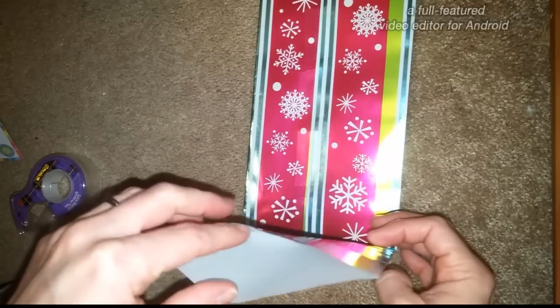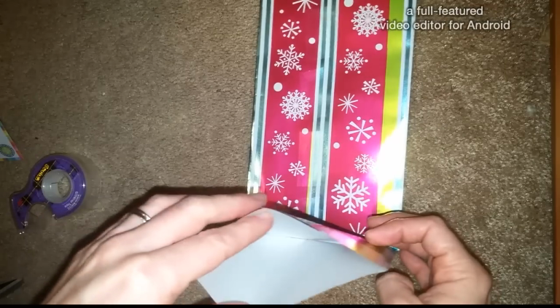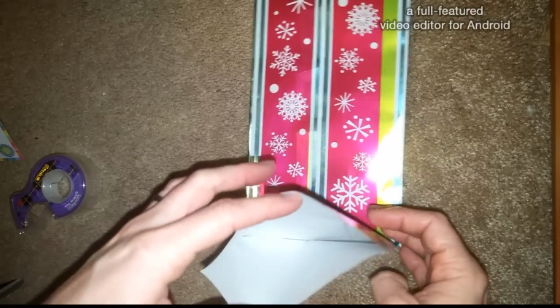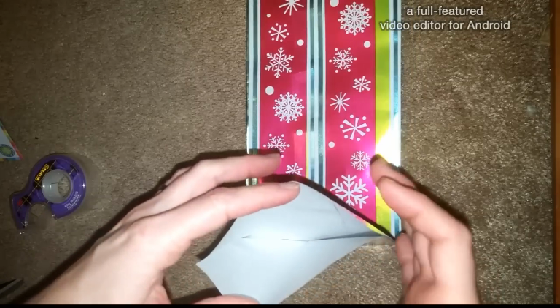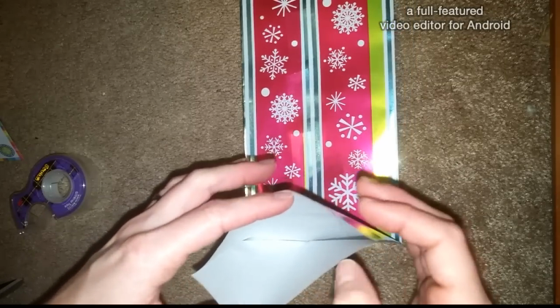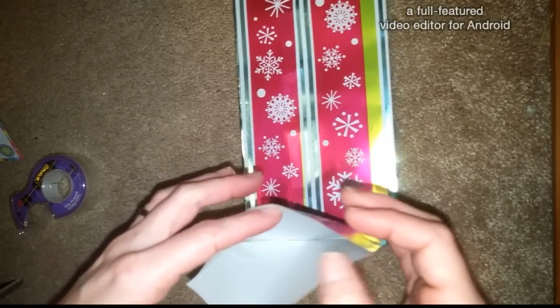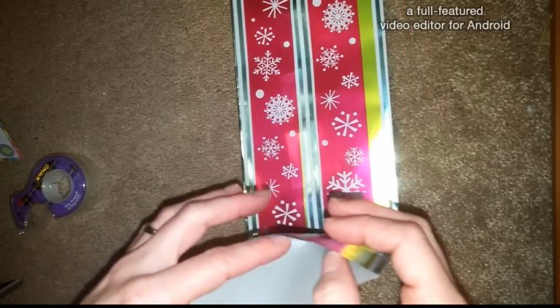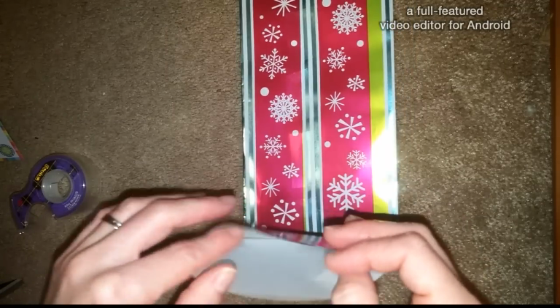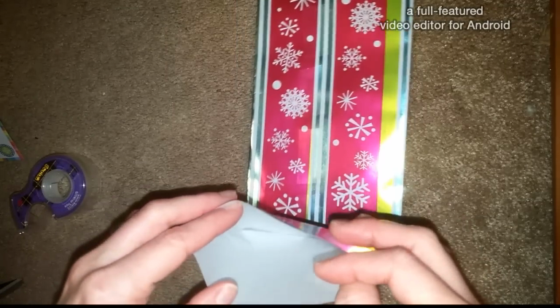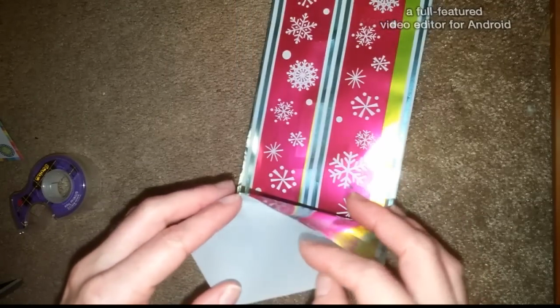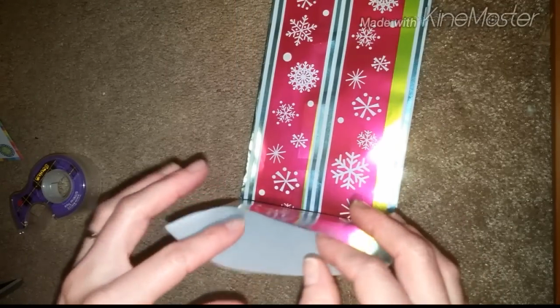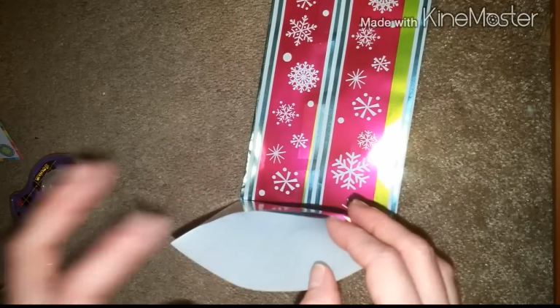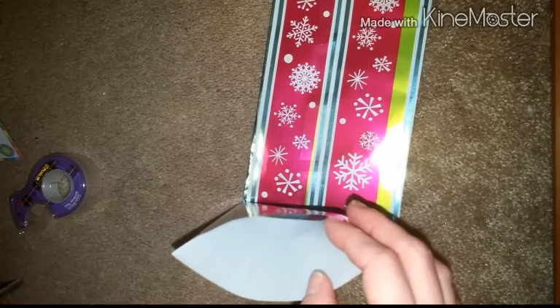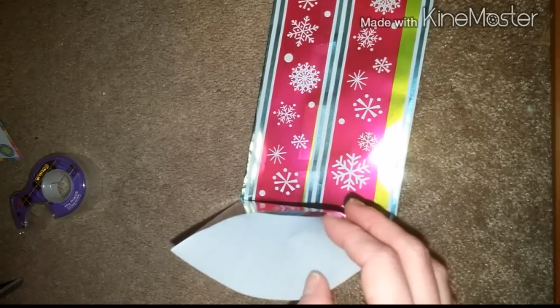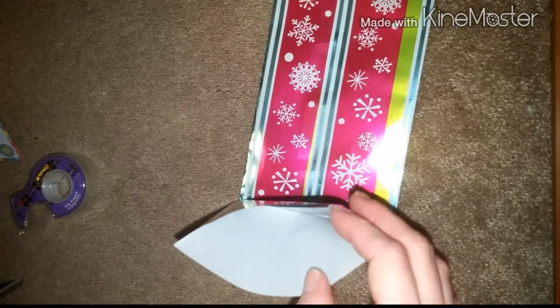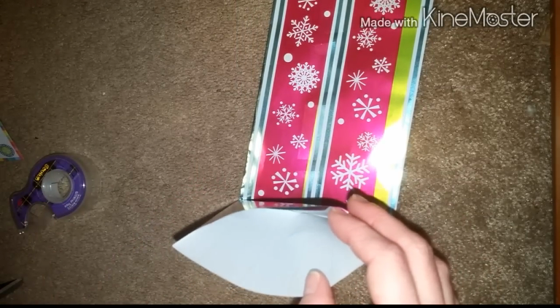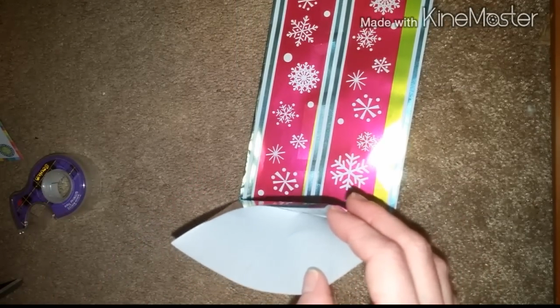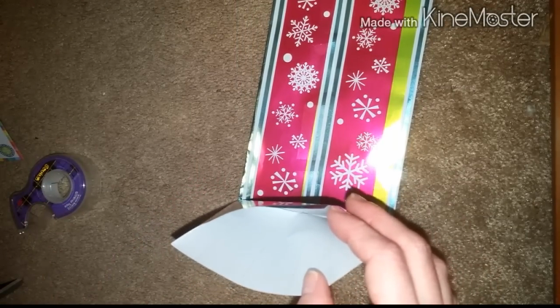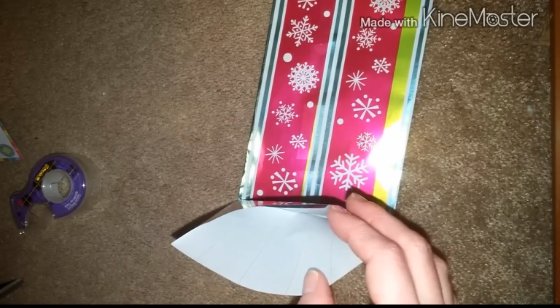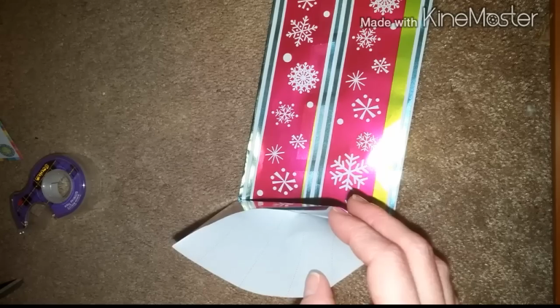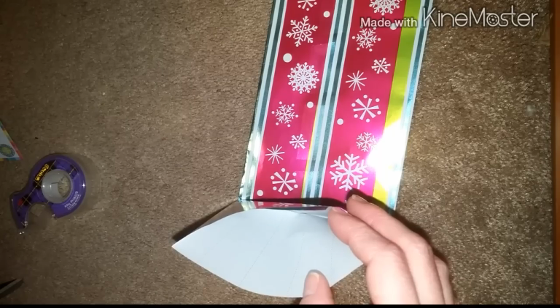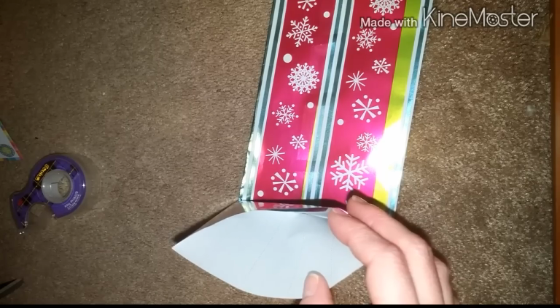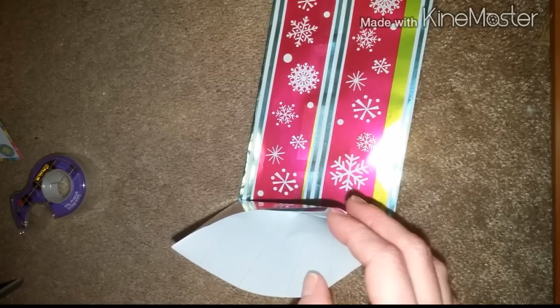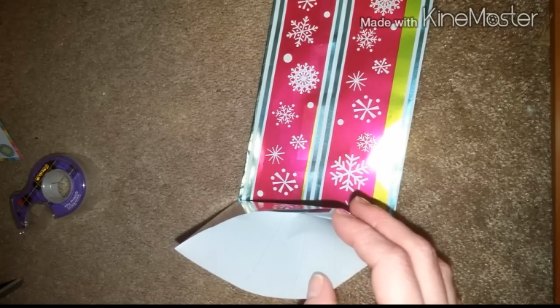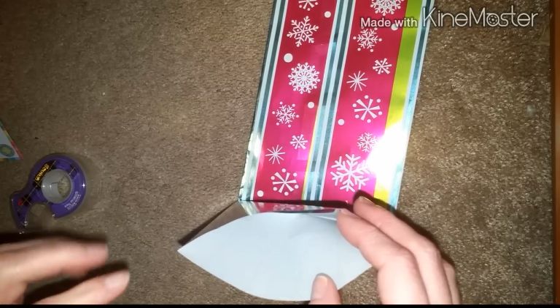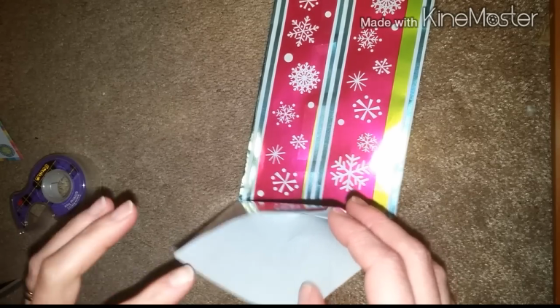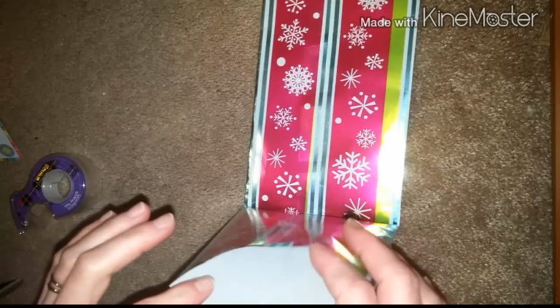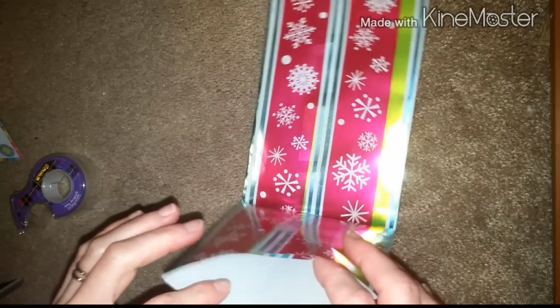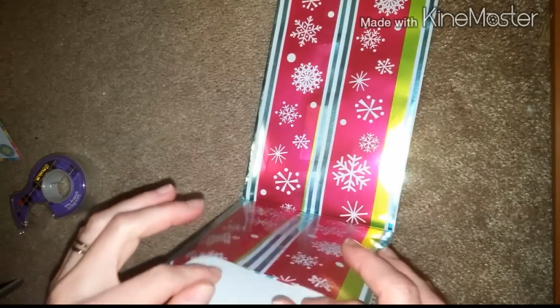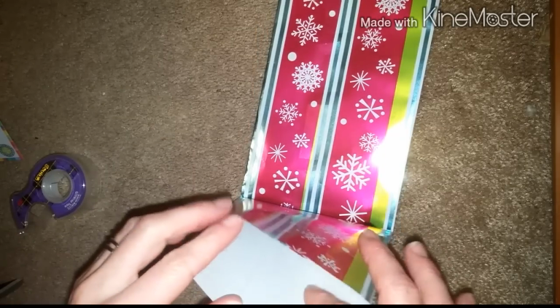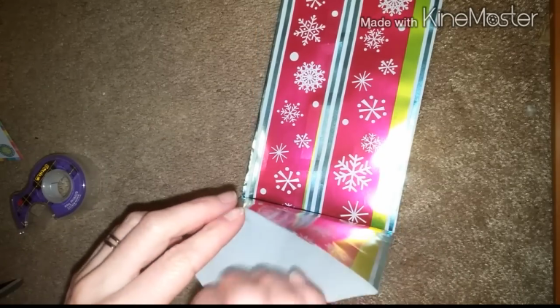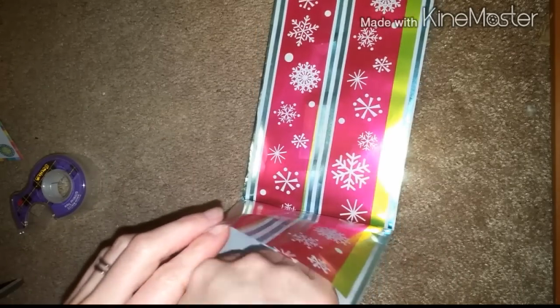And if you're familiar with origami this should not be anything too hard. Now this did take me a few times to practice before I got it right.